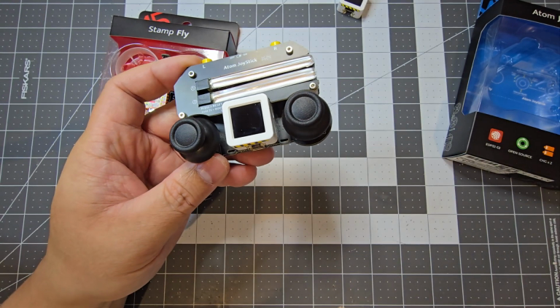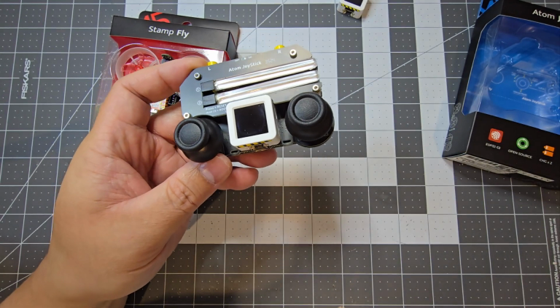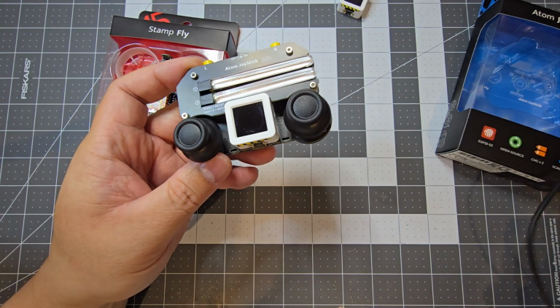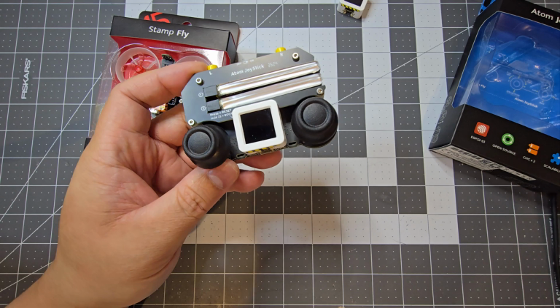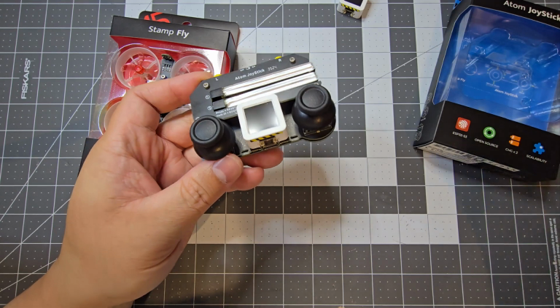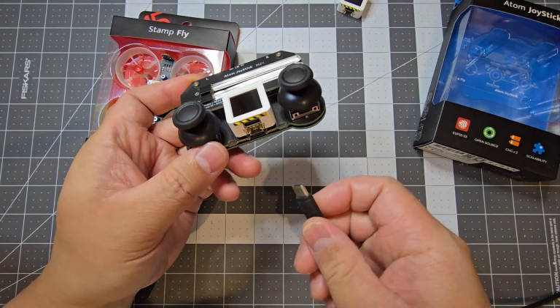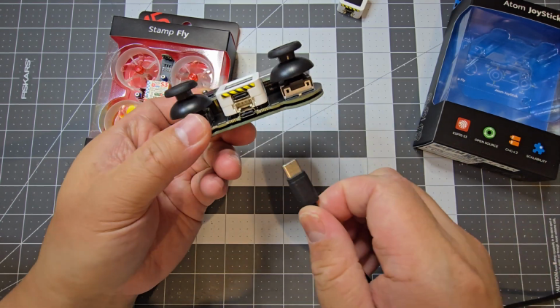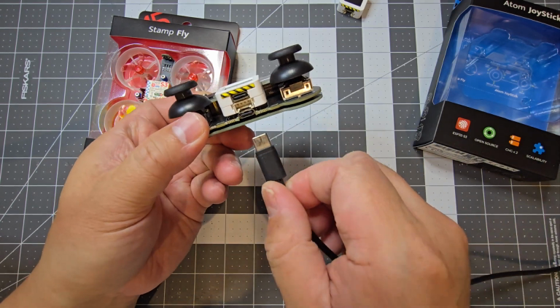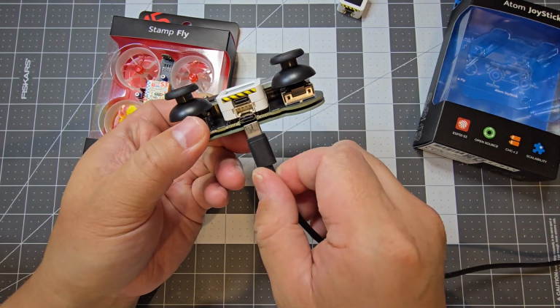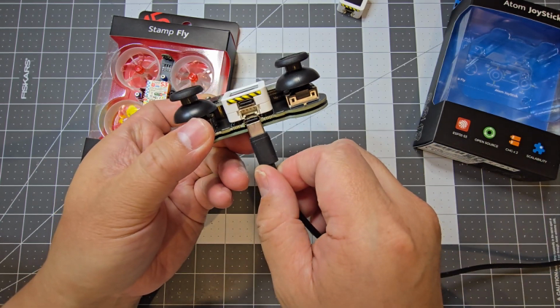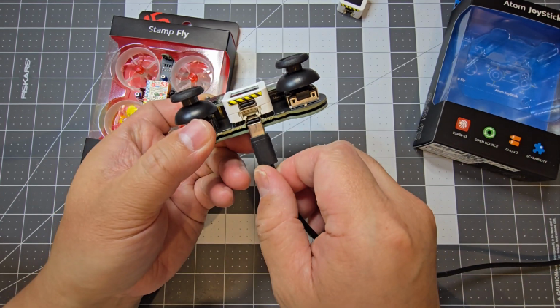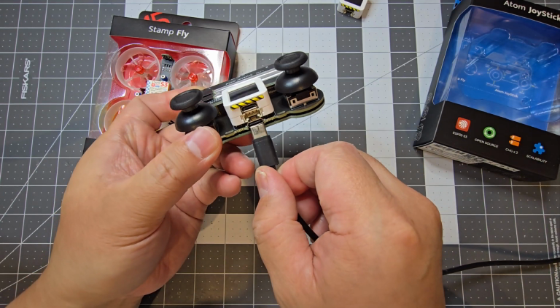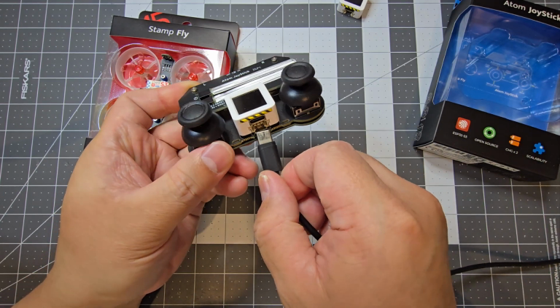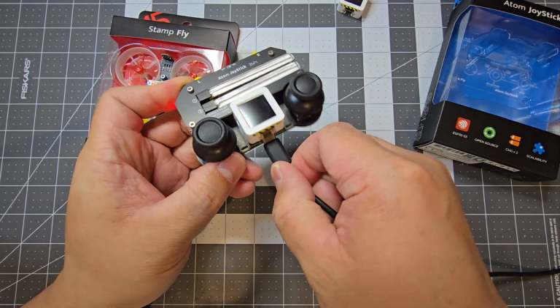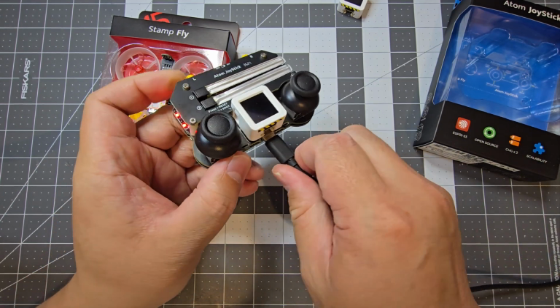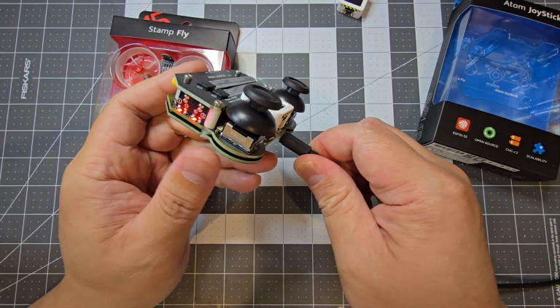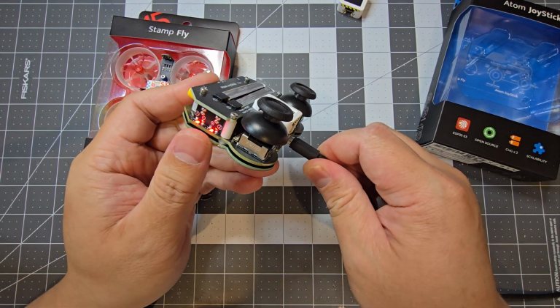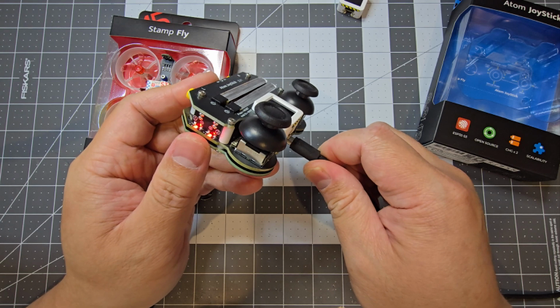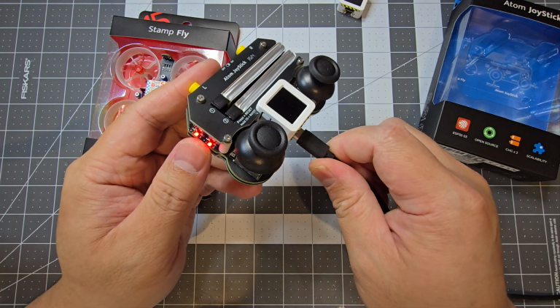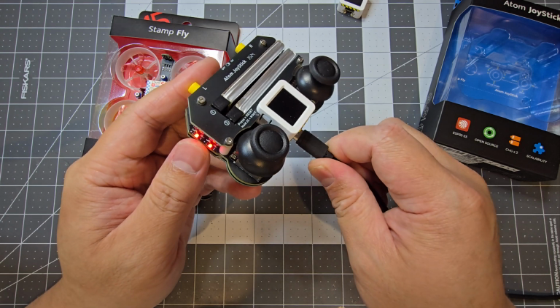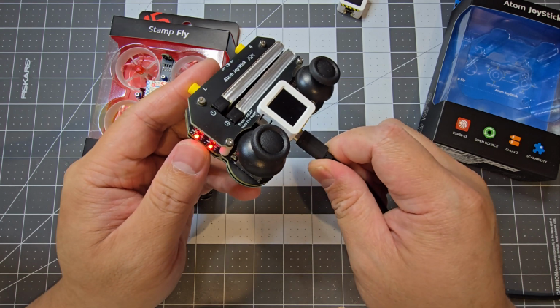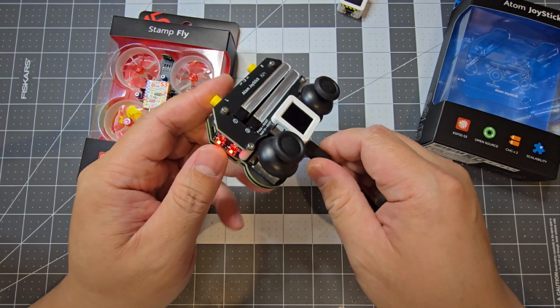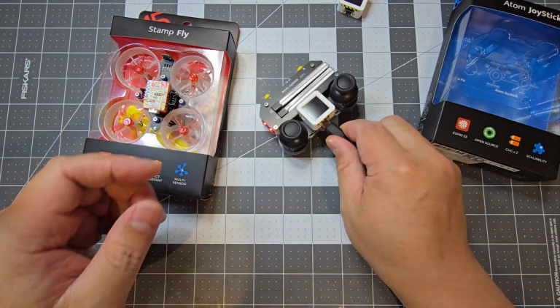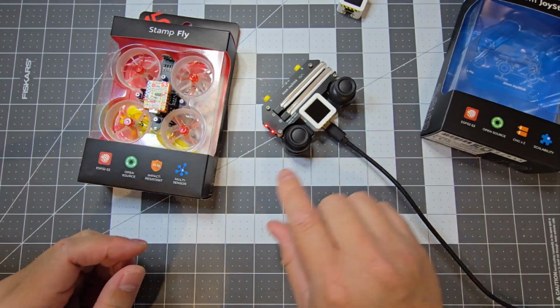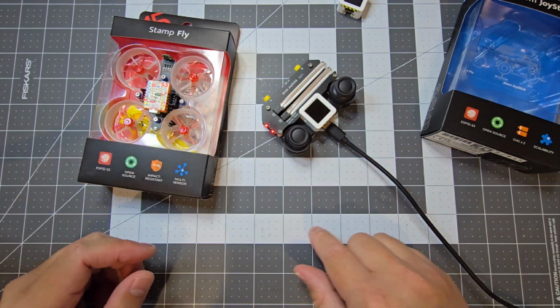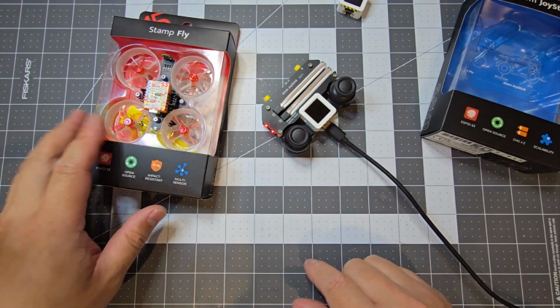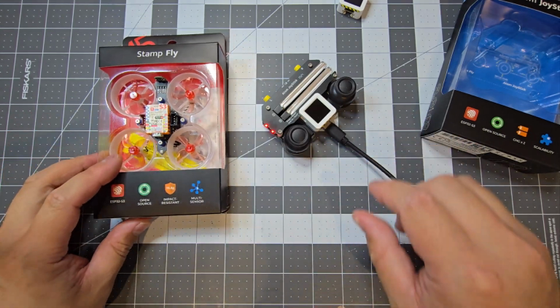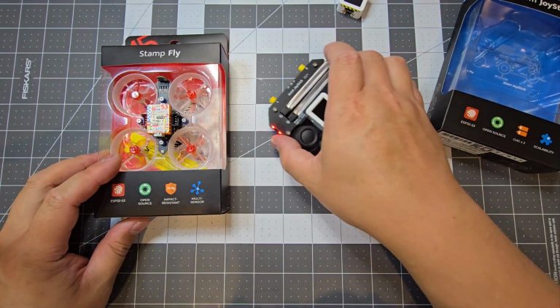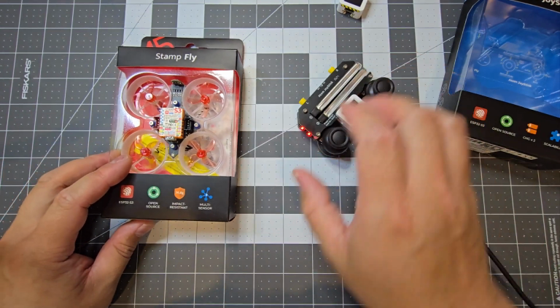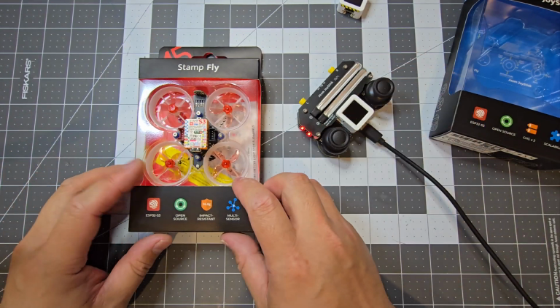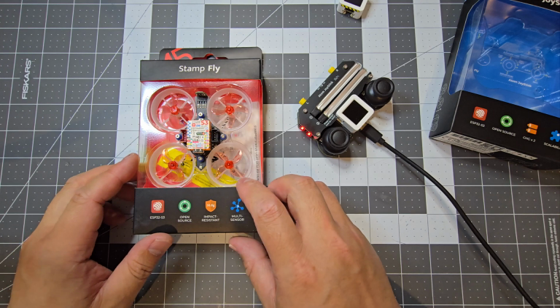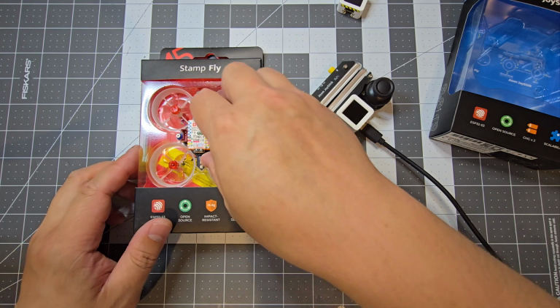Then you just use the USB-C and put it onto the bottom plug and that'll be the charger. It's red at the moment so it's still charging, and when it's done it will turn to green. And we'll just have a look at the Stamp Fly next.